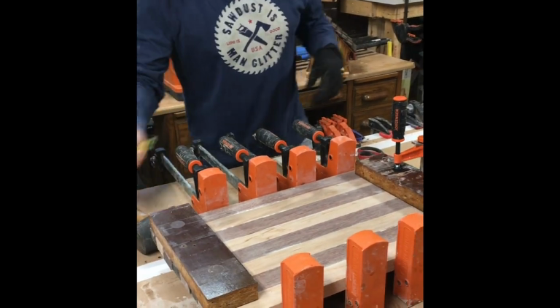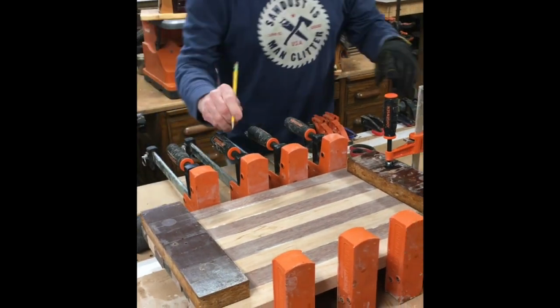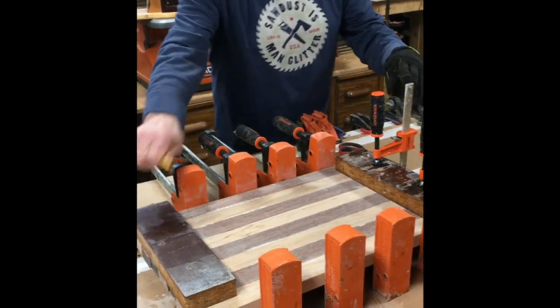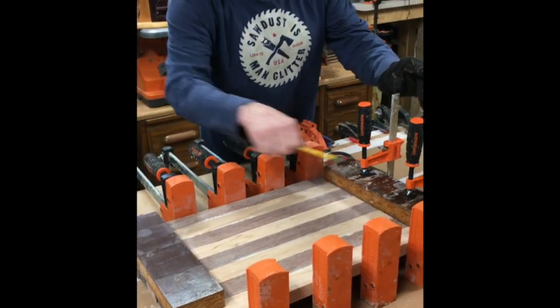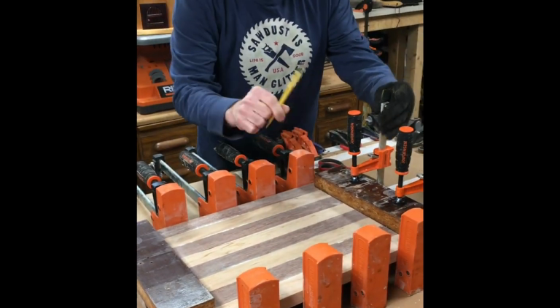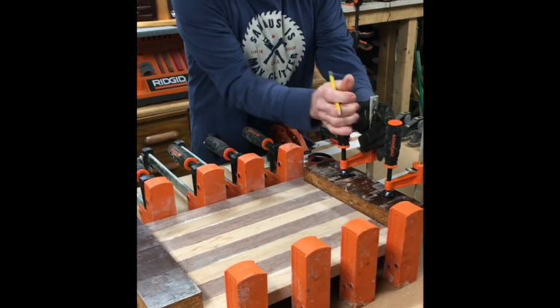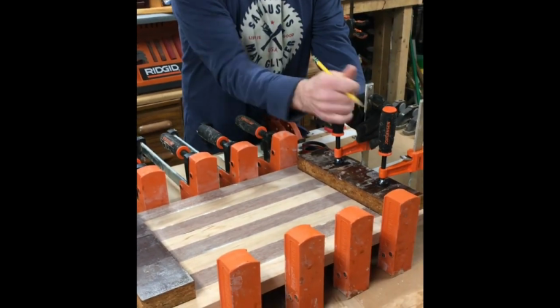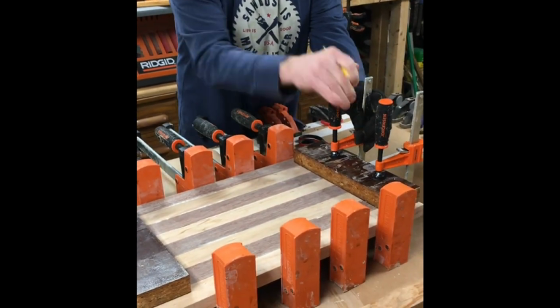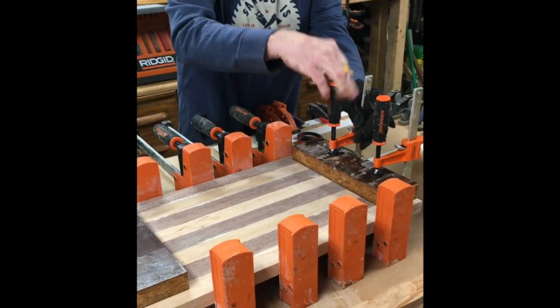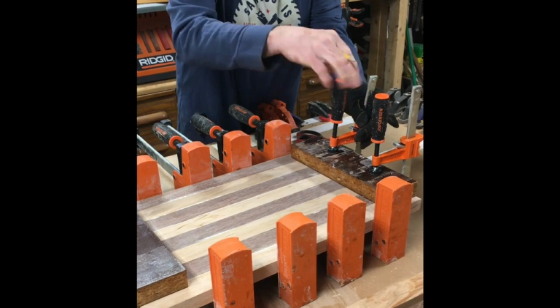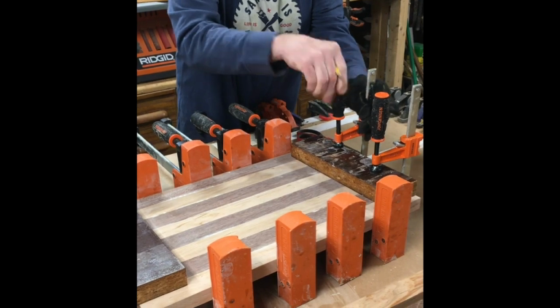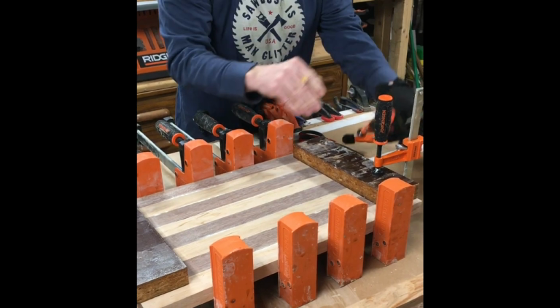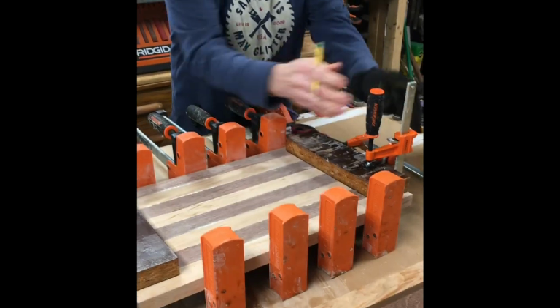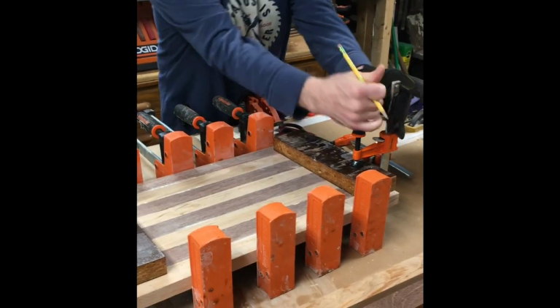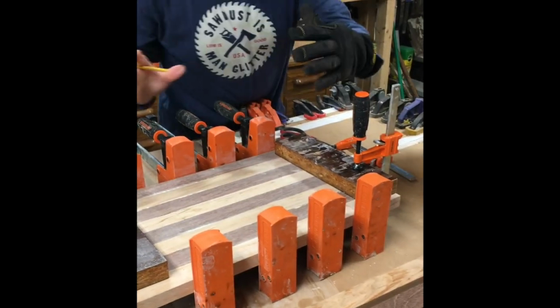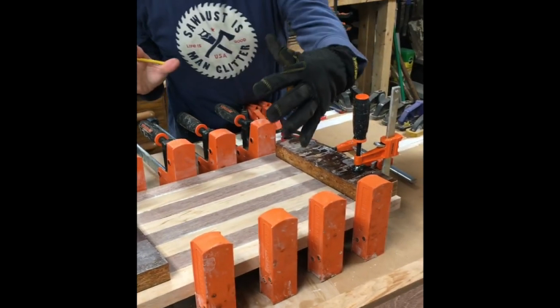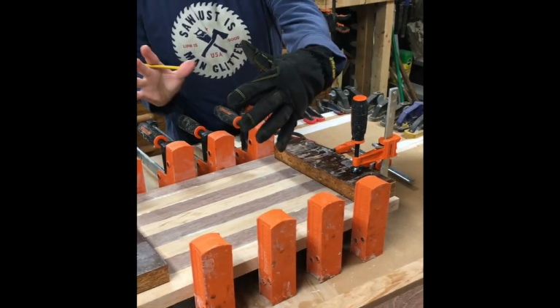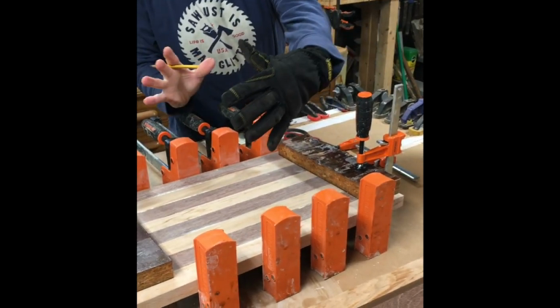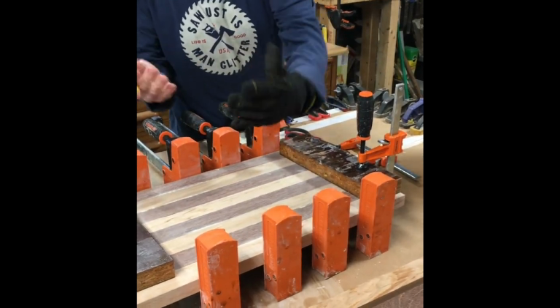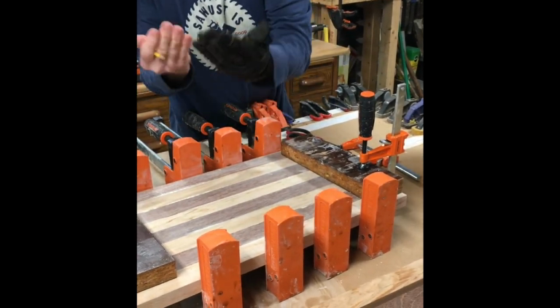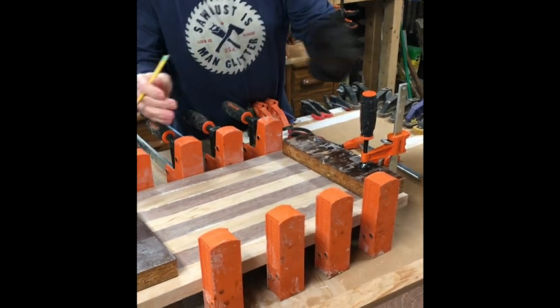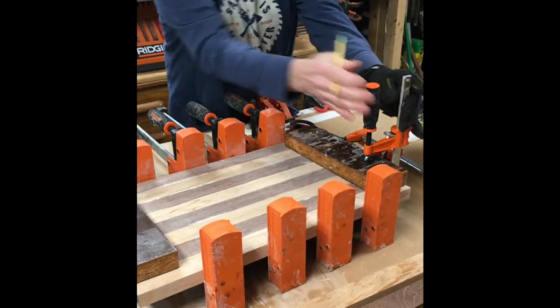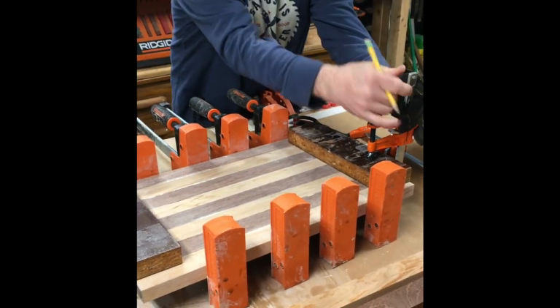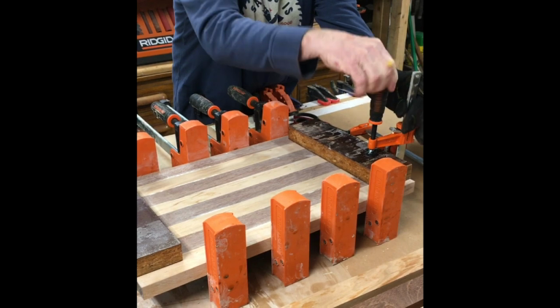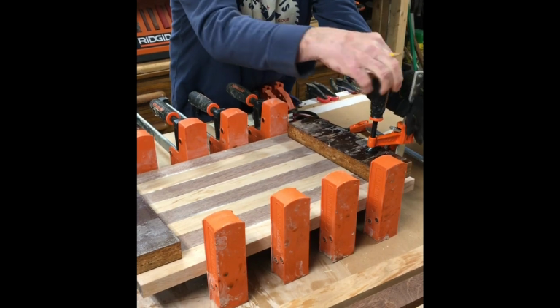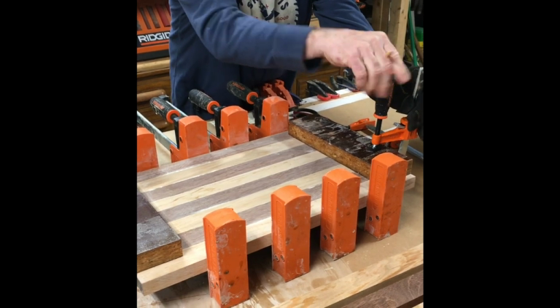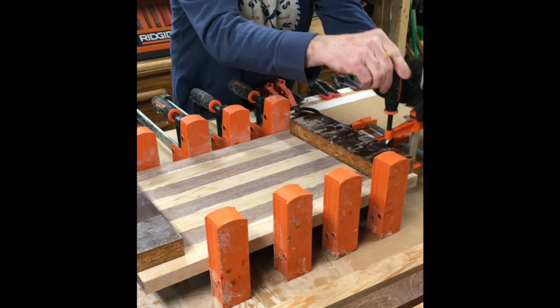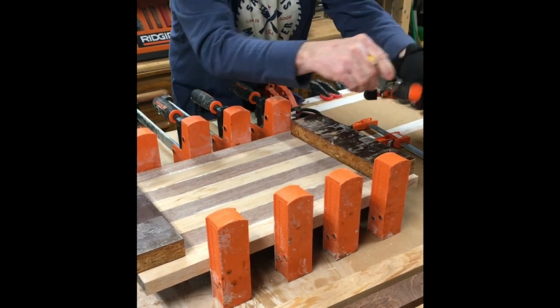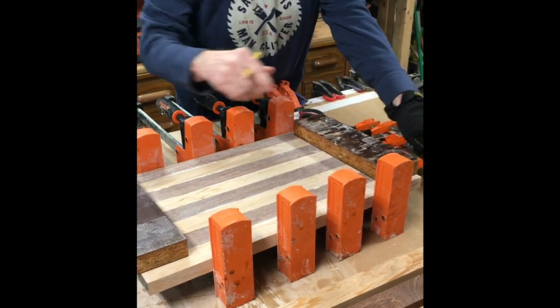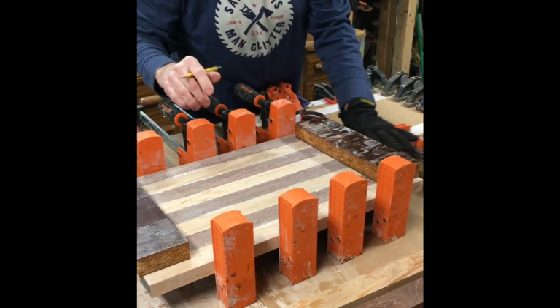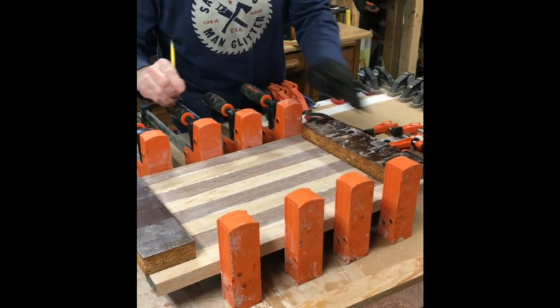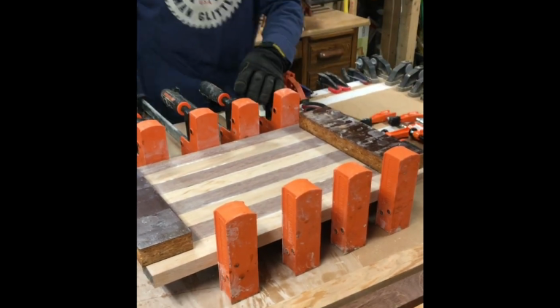Now, these clamps here are to keep it level, so when you're clamping the wood together, it doesn't bind up on you. That's what these side clamps are for.